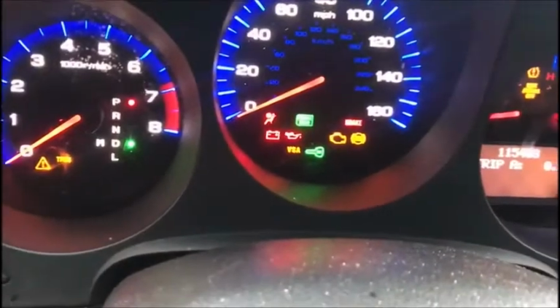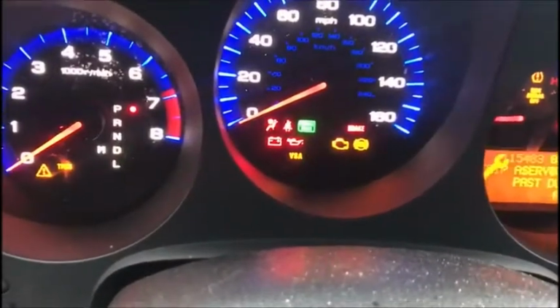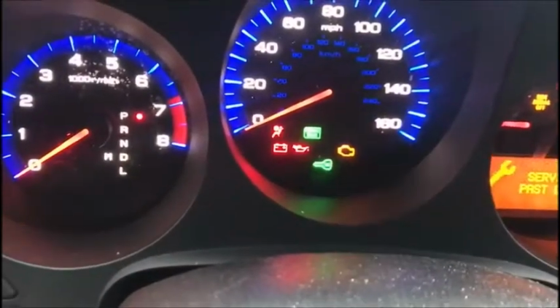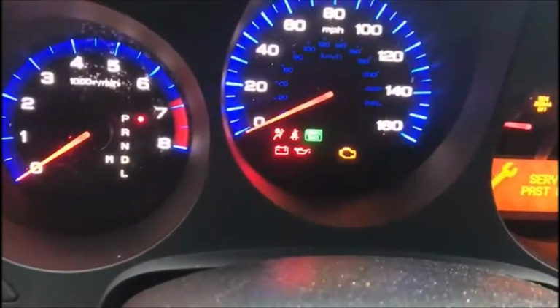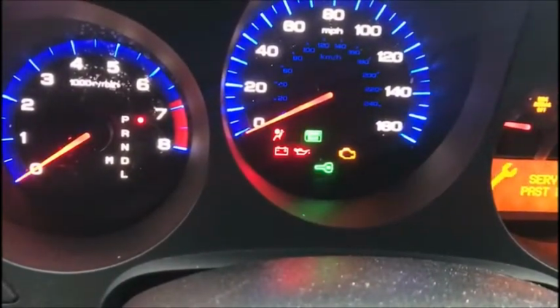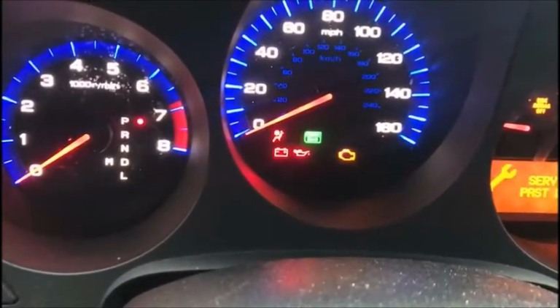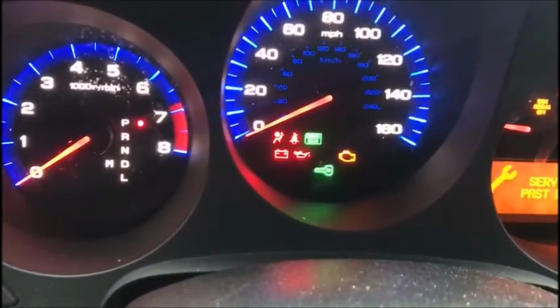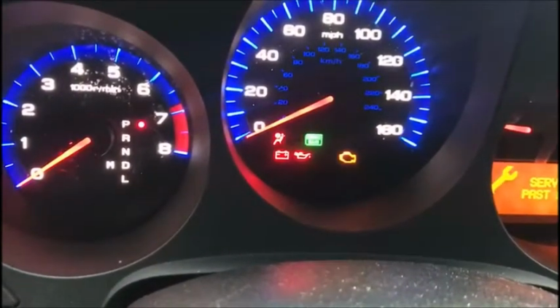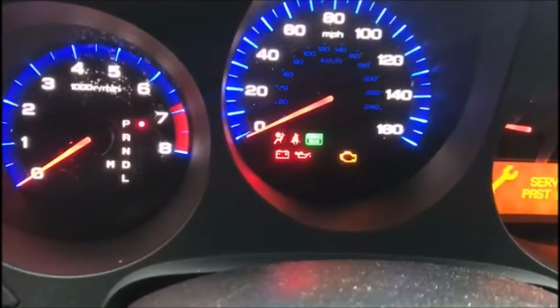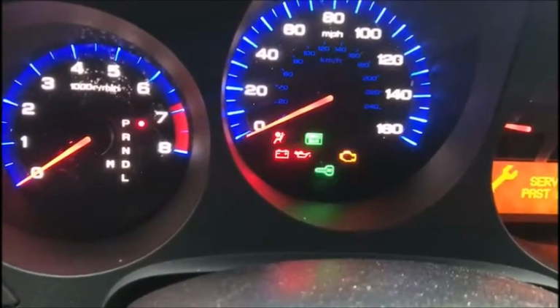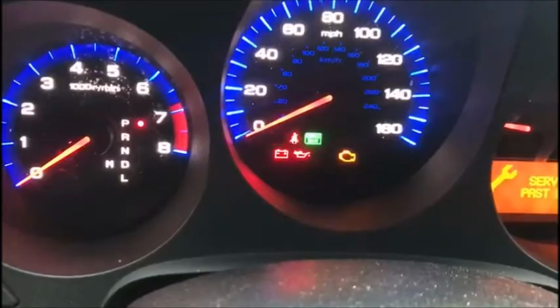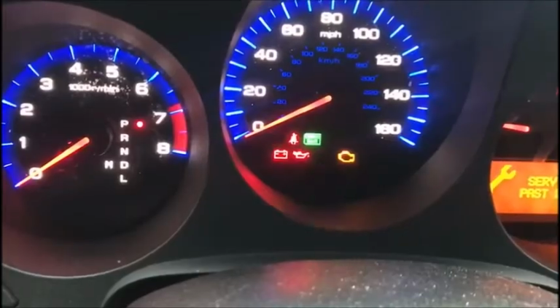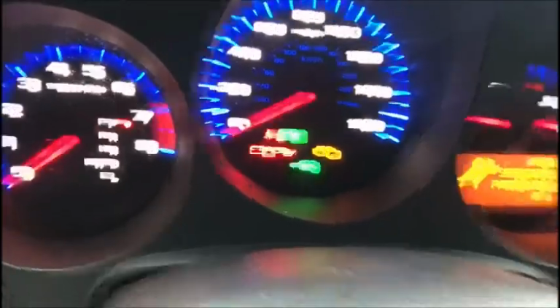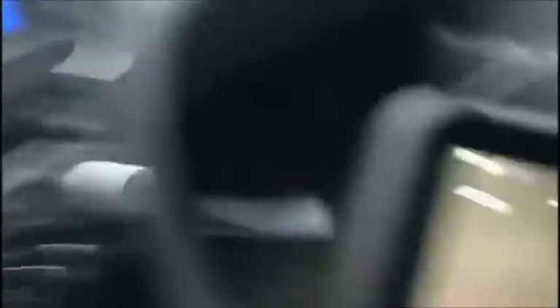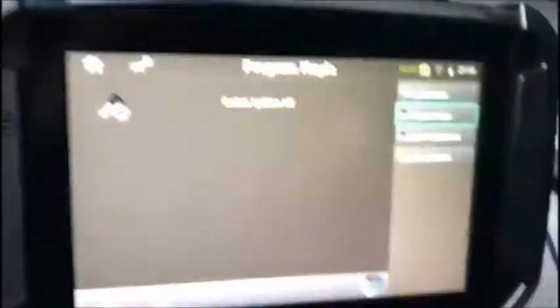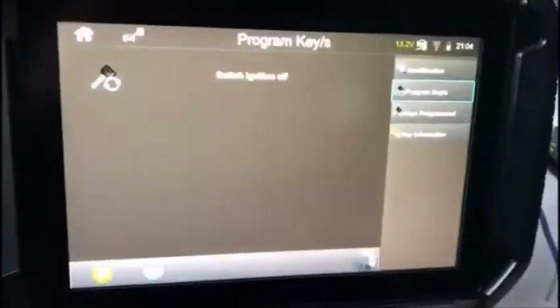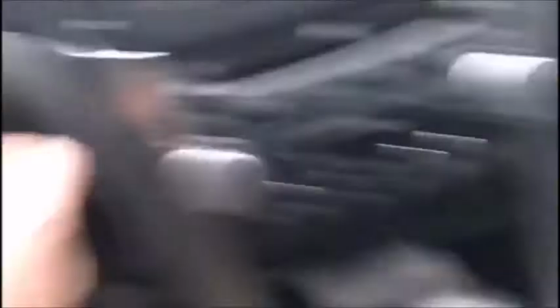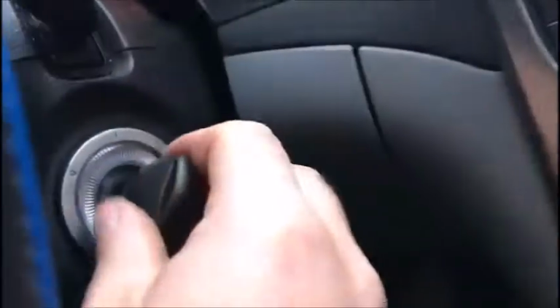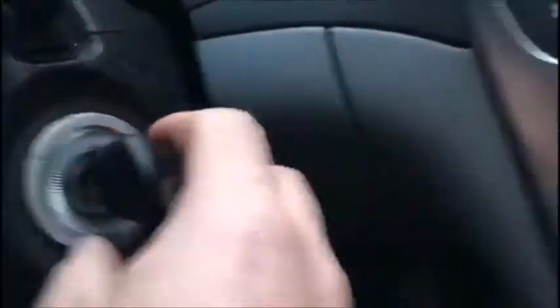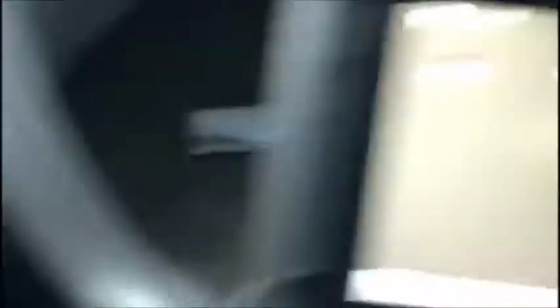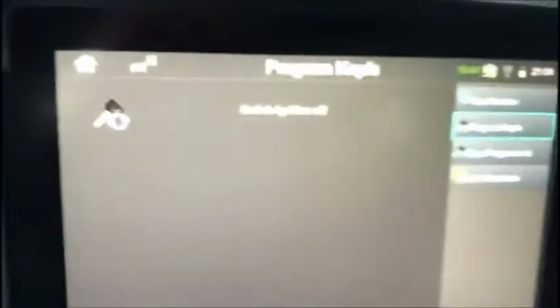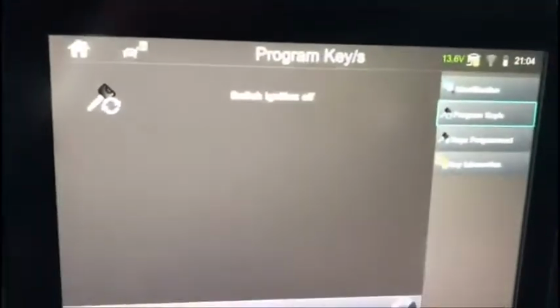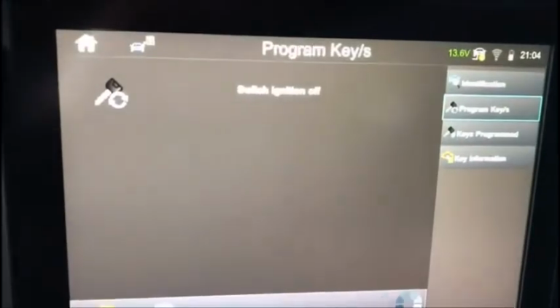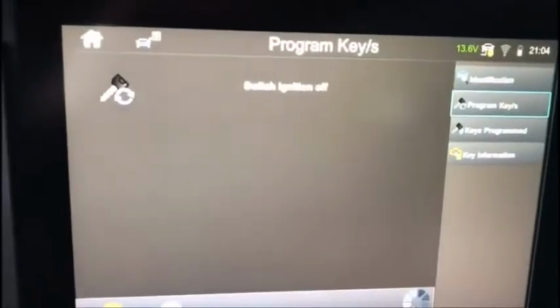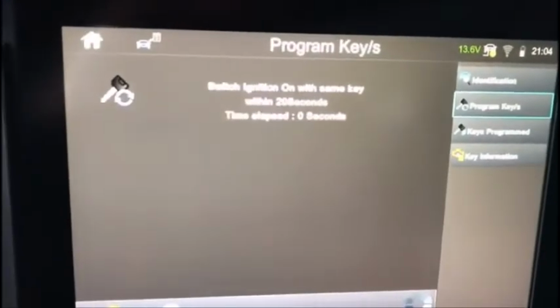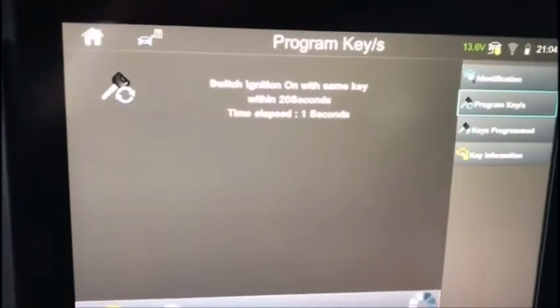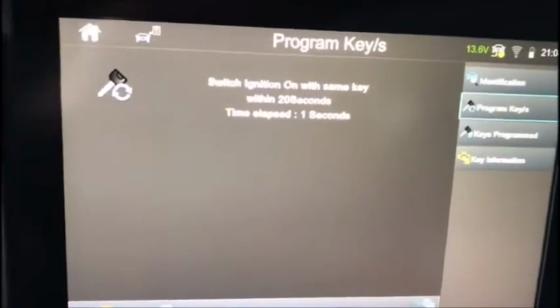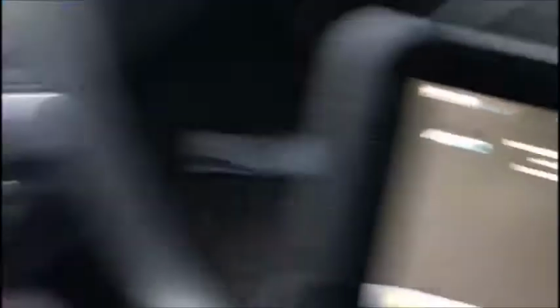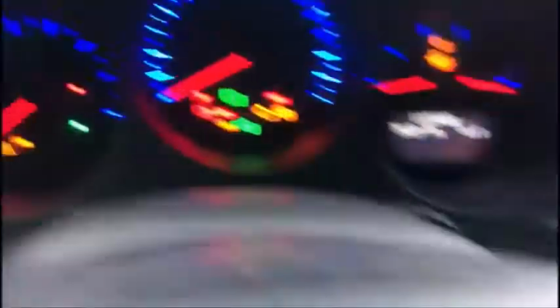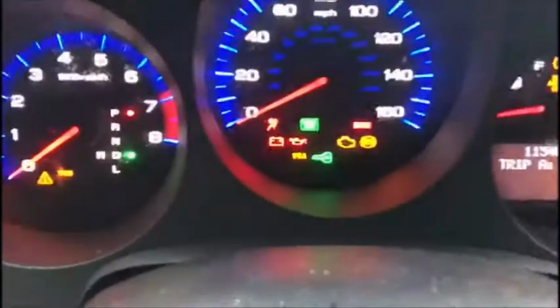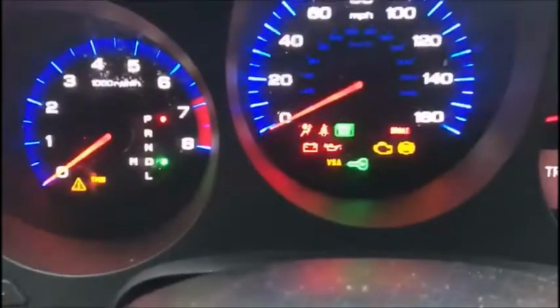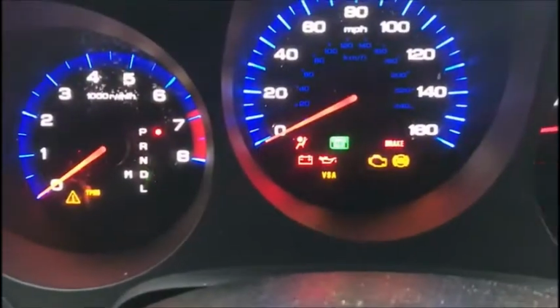There it is. Switch off, switch on with the same key. That light should blink for a few seconds then go out.